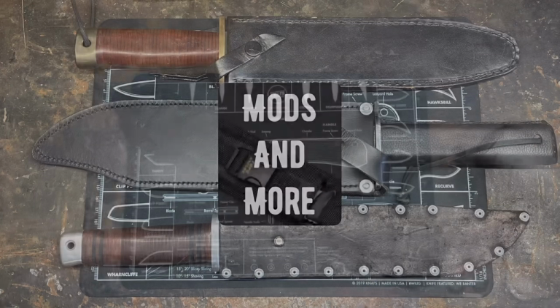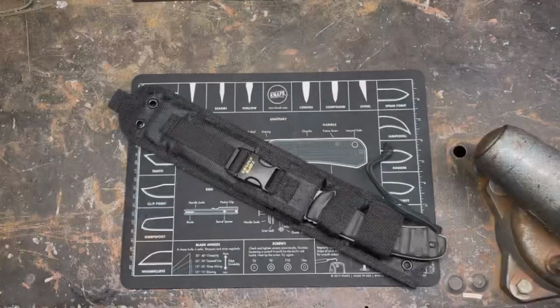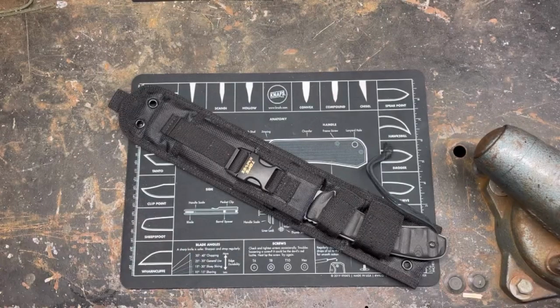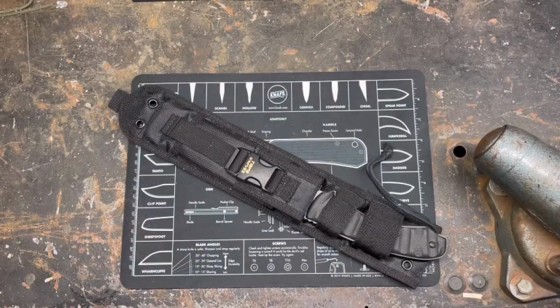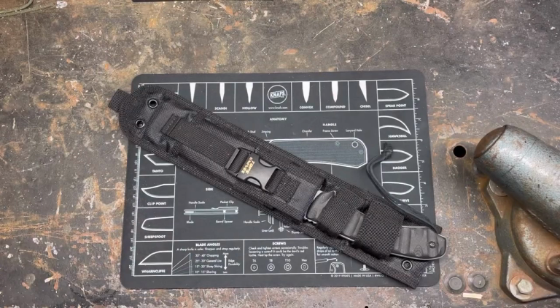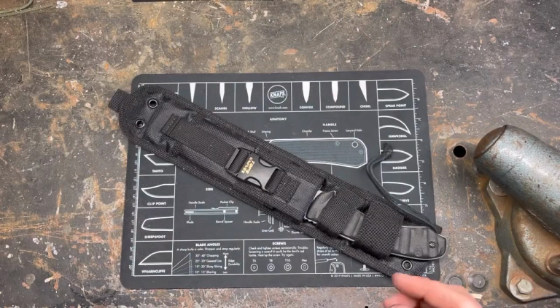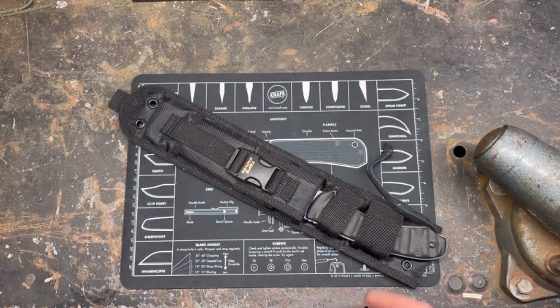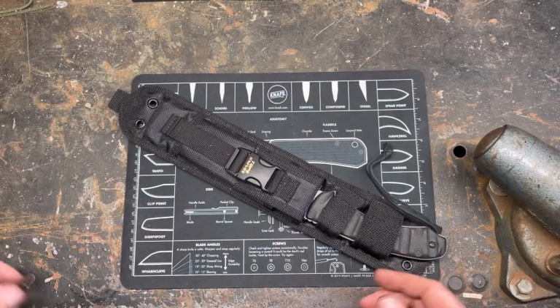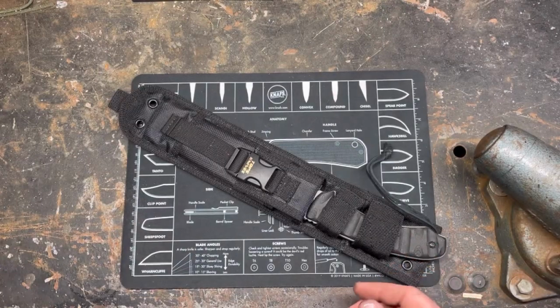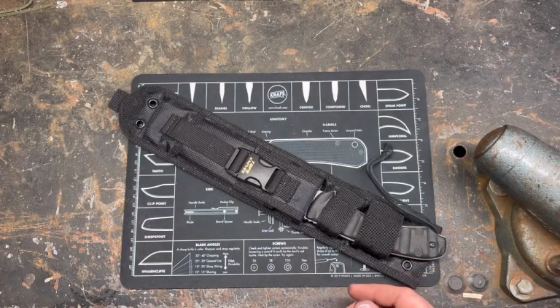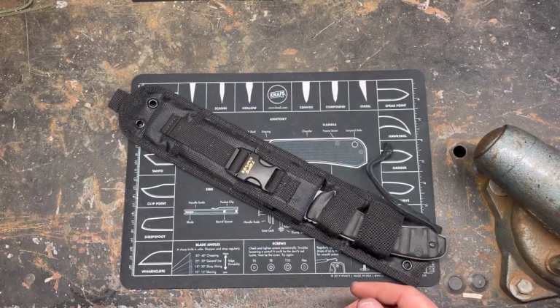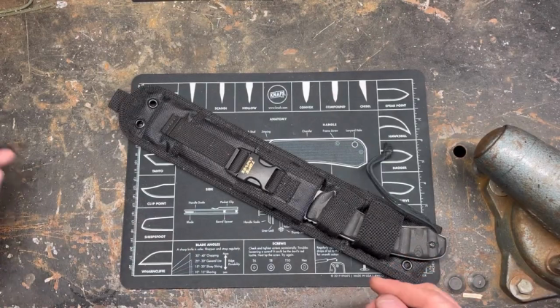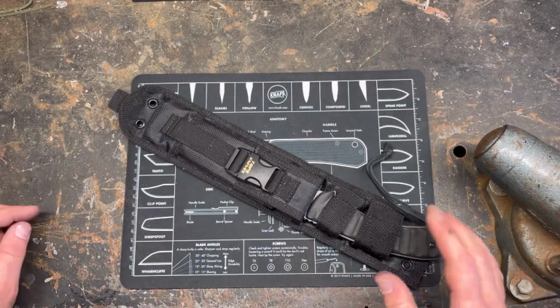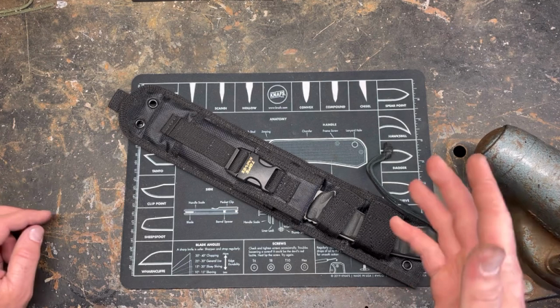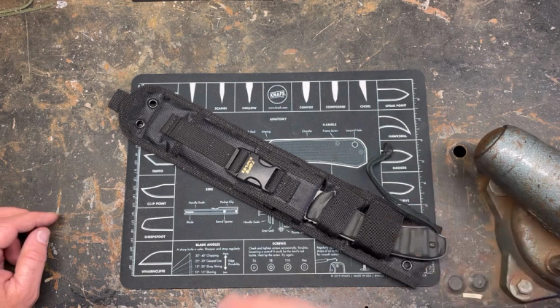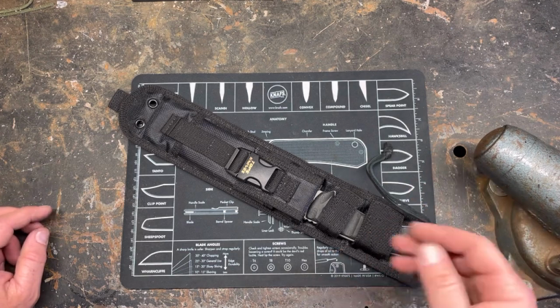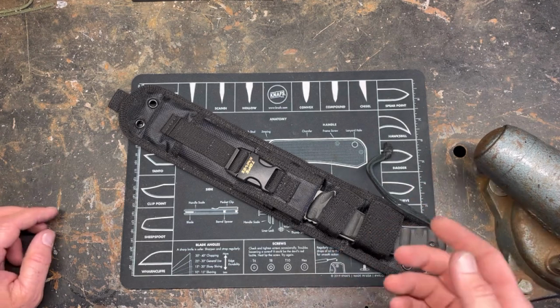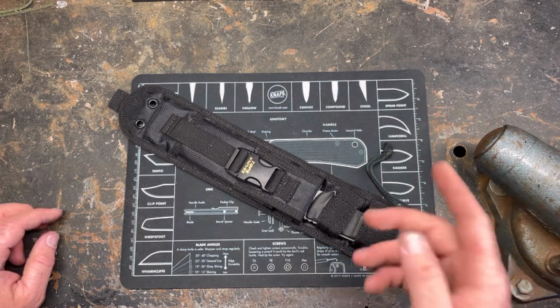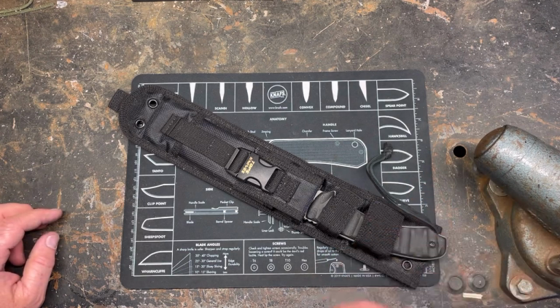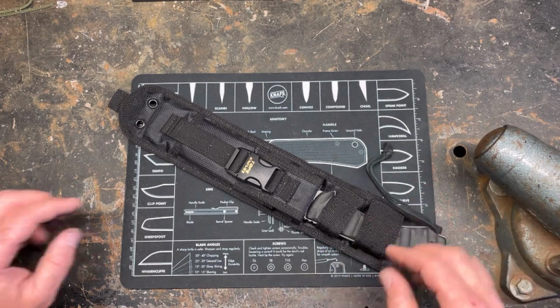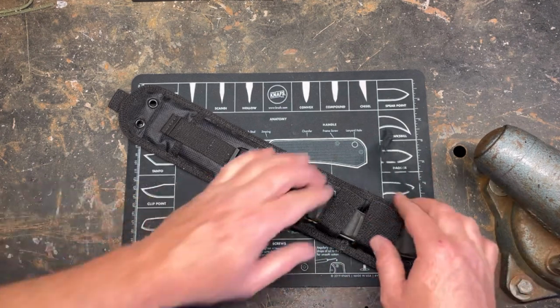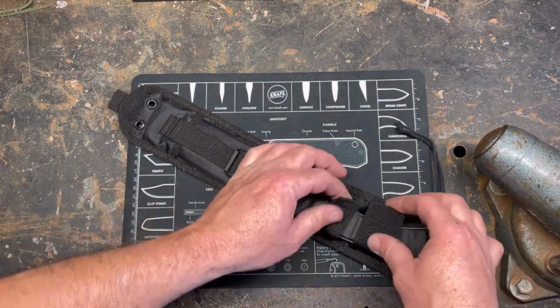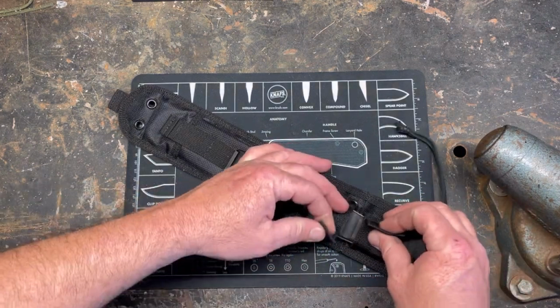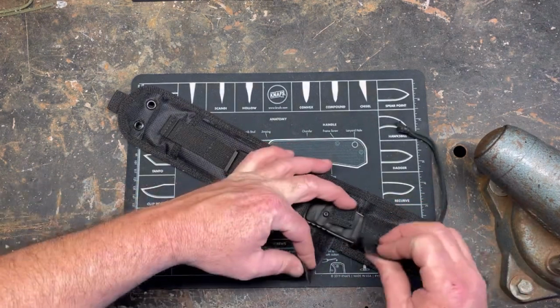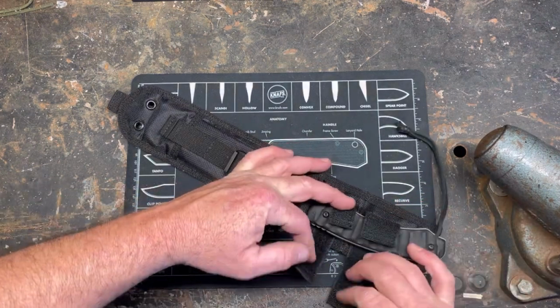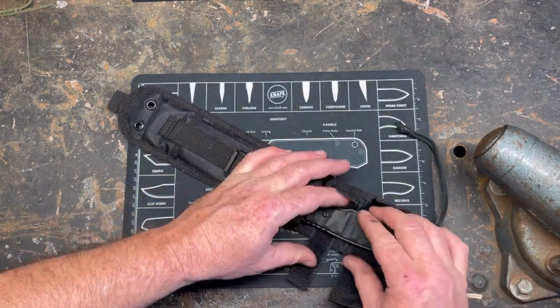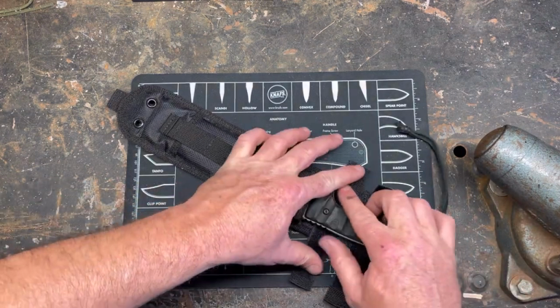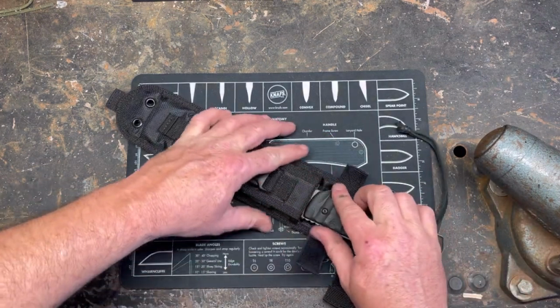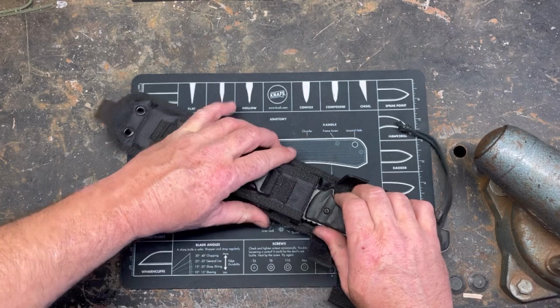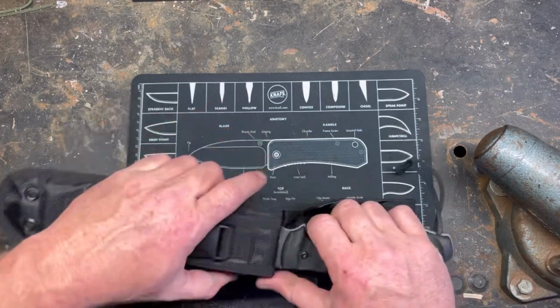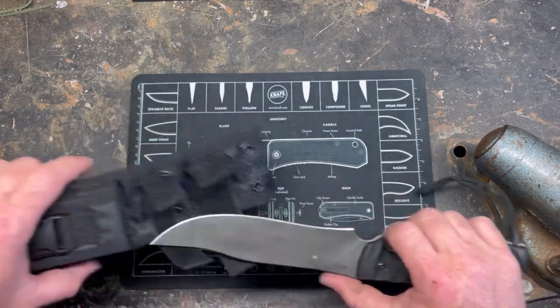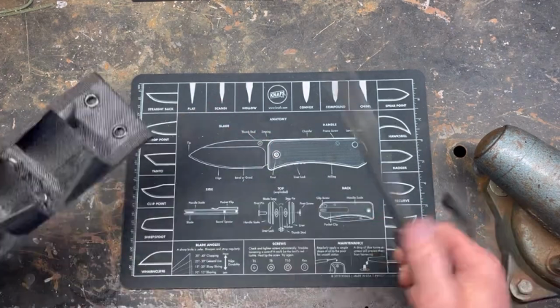Hey YouTube, PeterbiltKnifeGuy. Today is going to be an update on a badass Bowie knife. This is the Topps Longhorn Bowie.